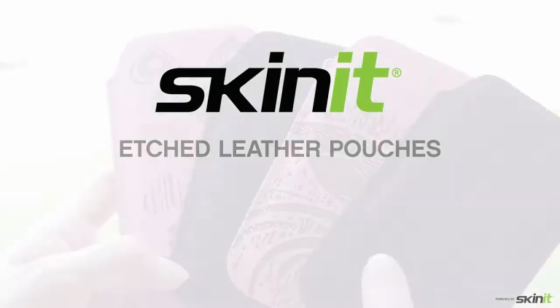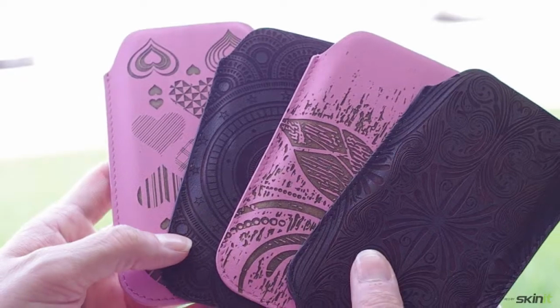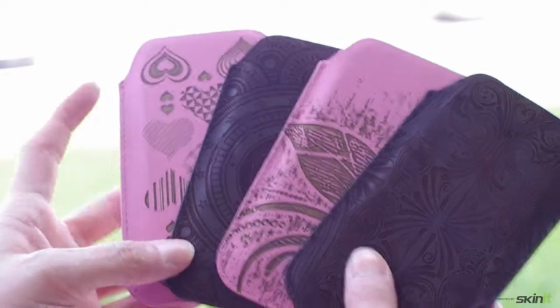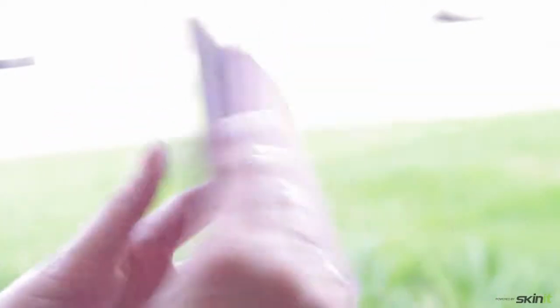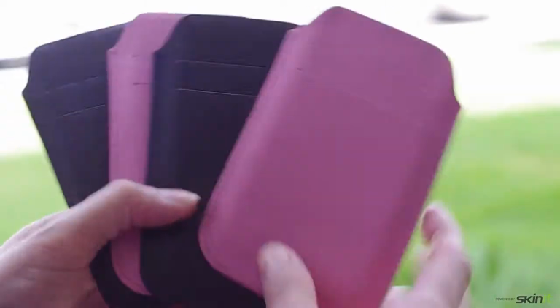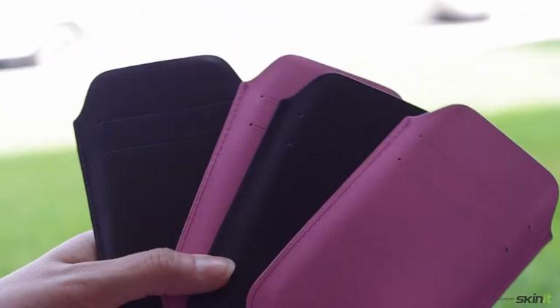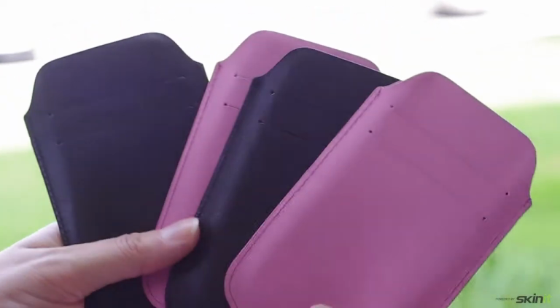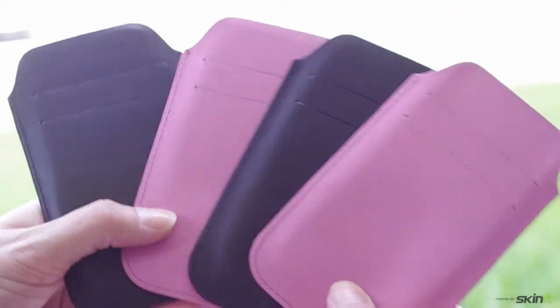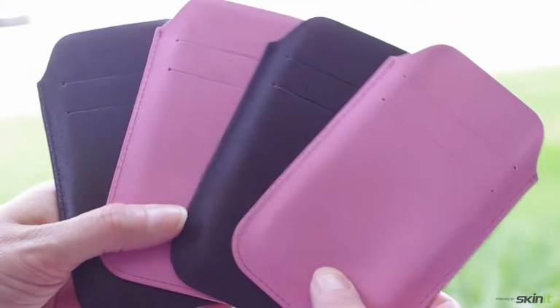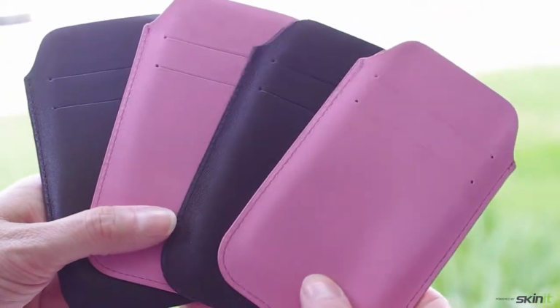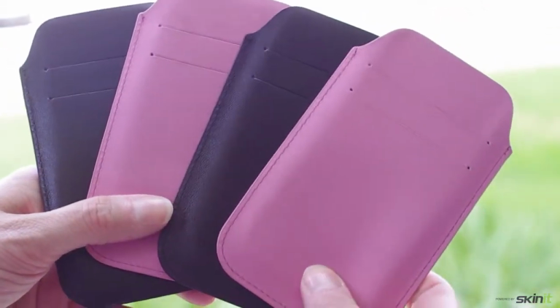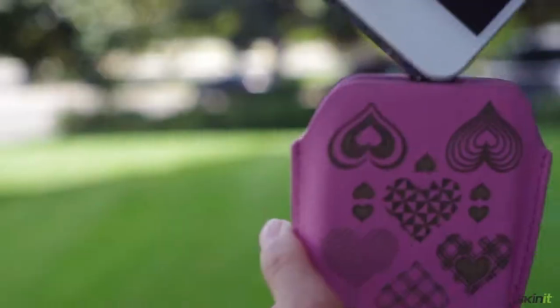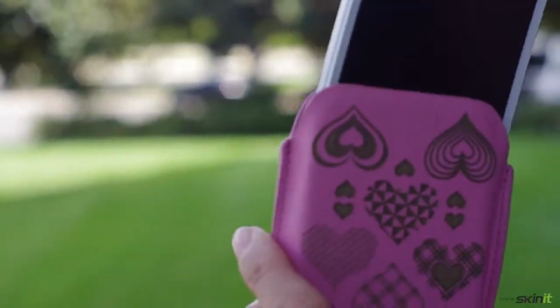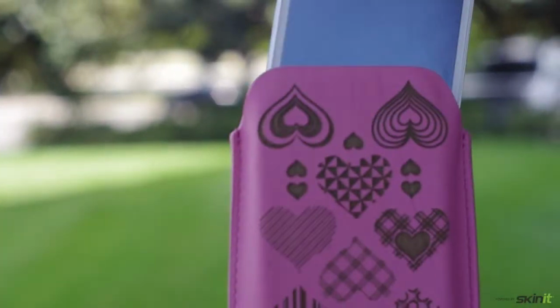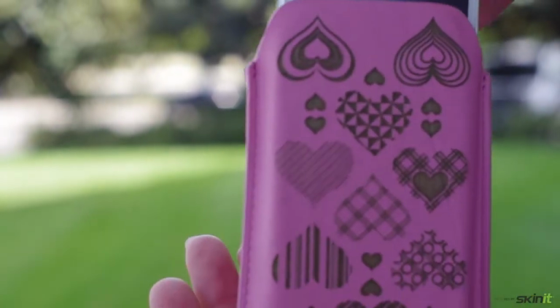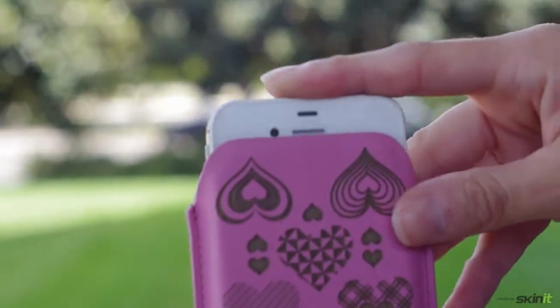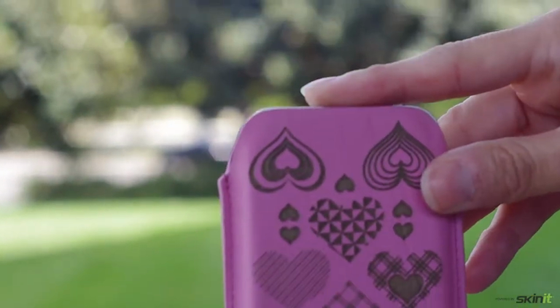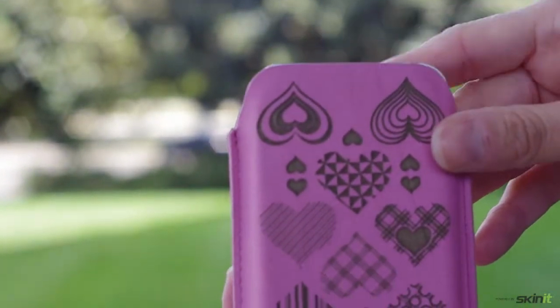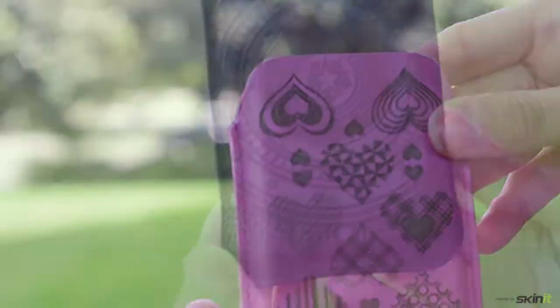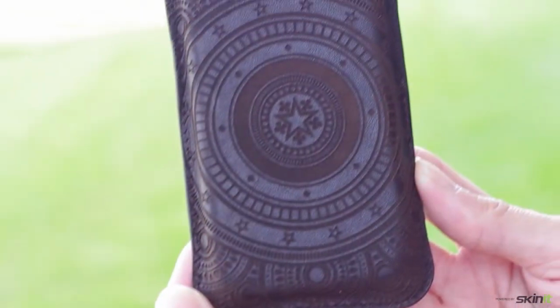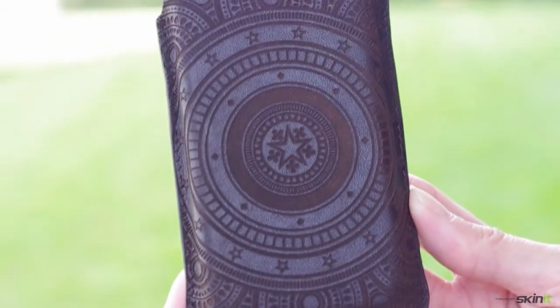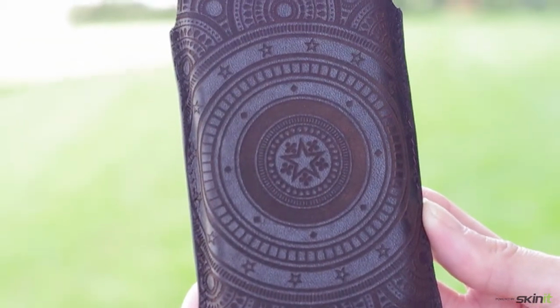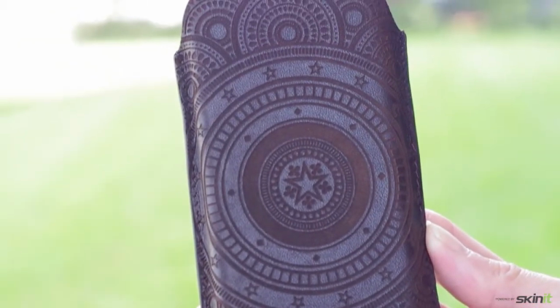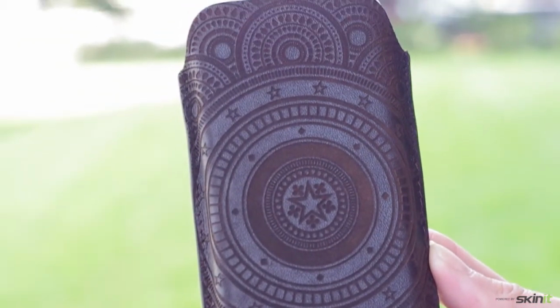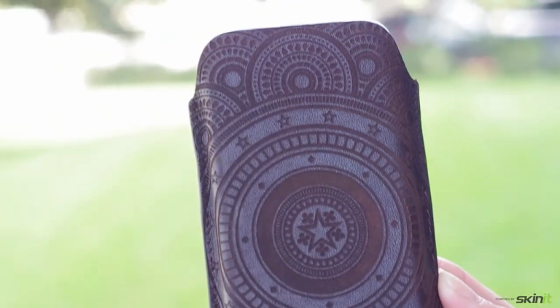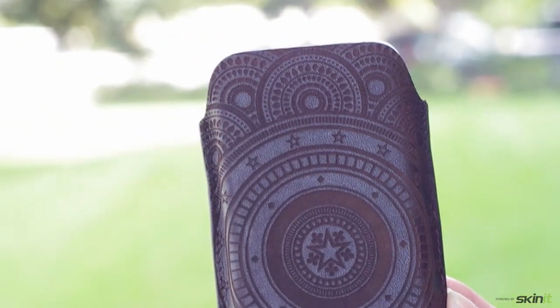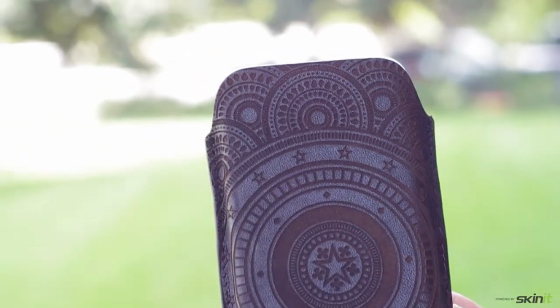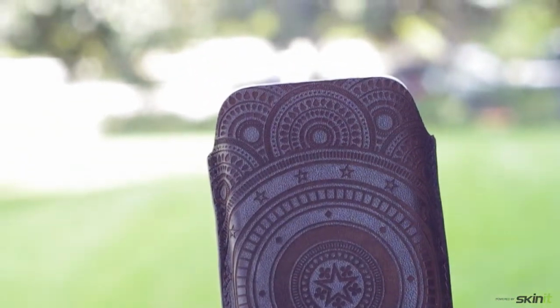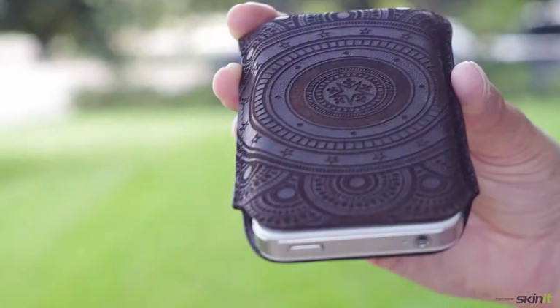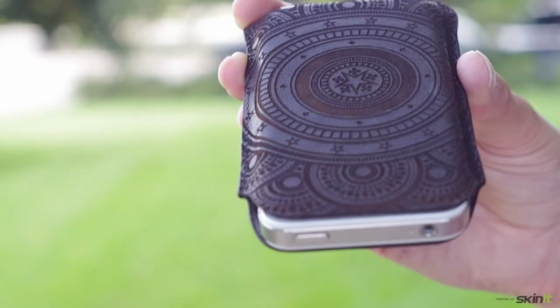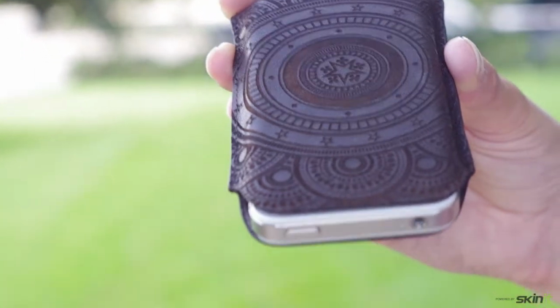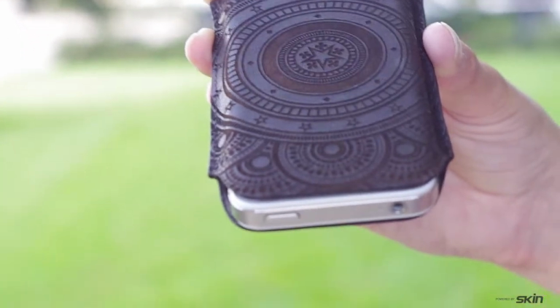These leather cases are pretty cool. What I like about these cases is that, first of all, it protects your phone, so slip your iPhone 4 in. It's a nice little pouch that's snug. Secondly, each of these cases are etched with a great design from one of our Skinit artists.